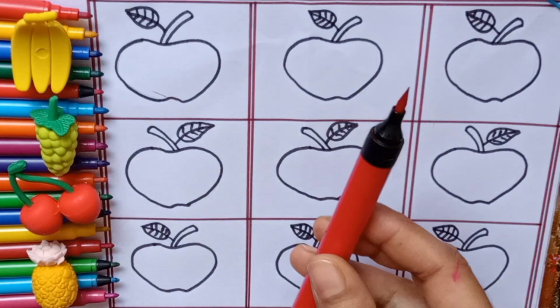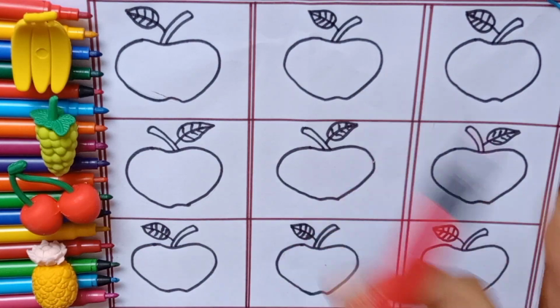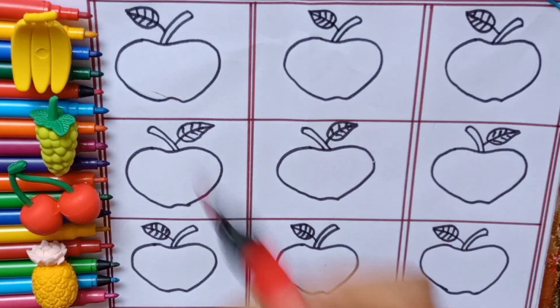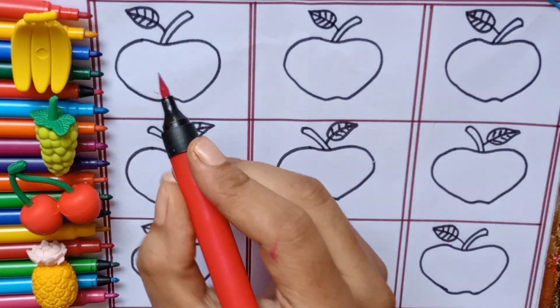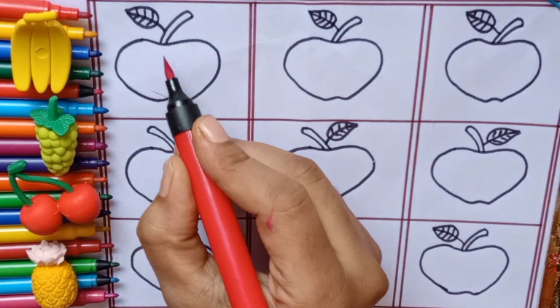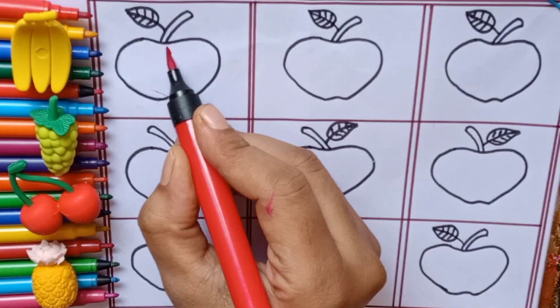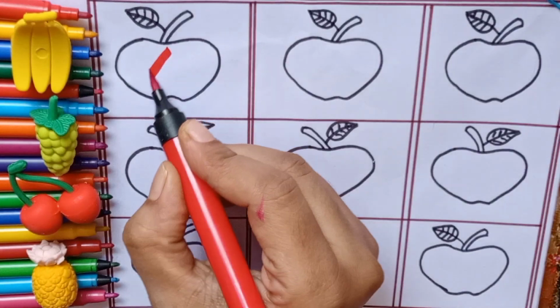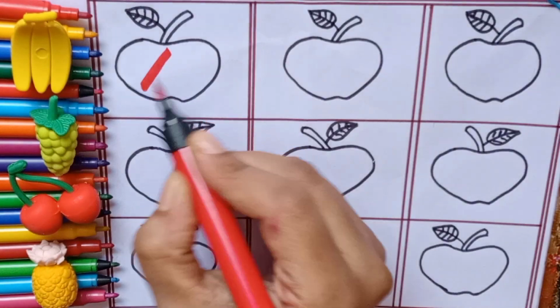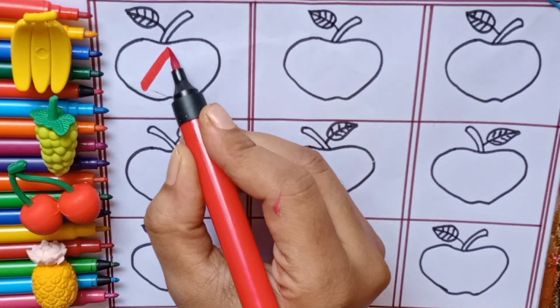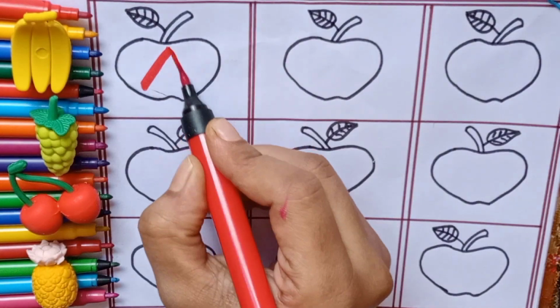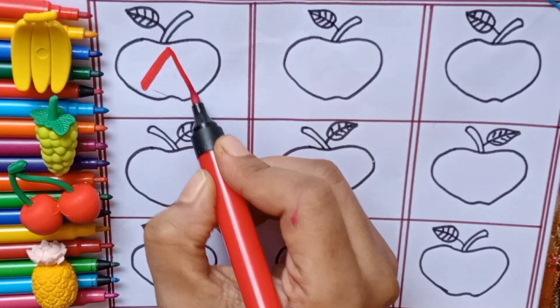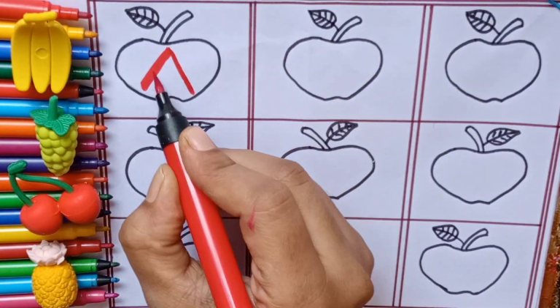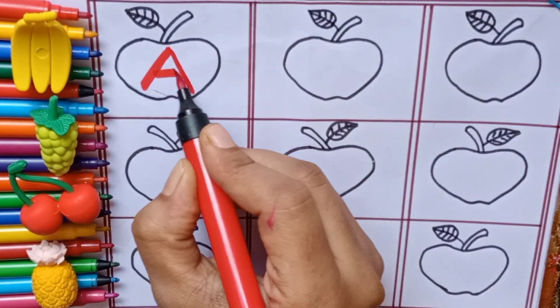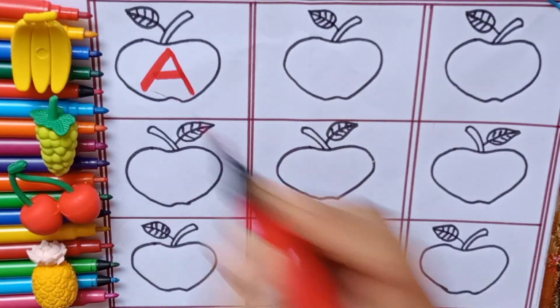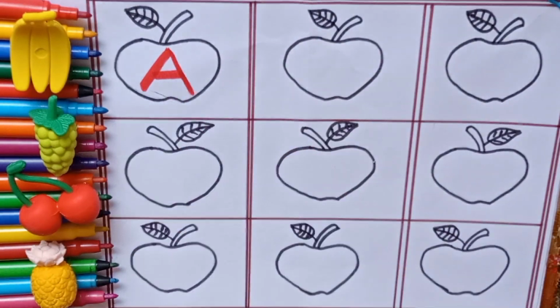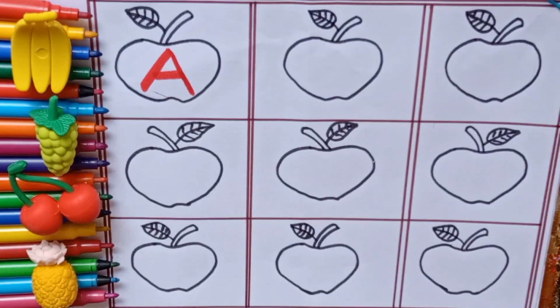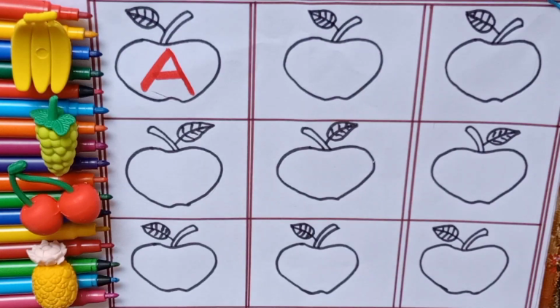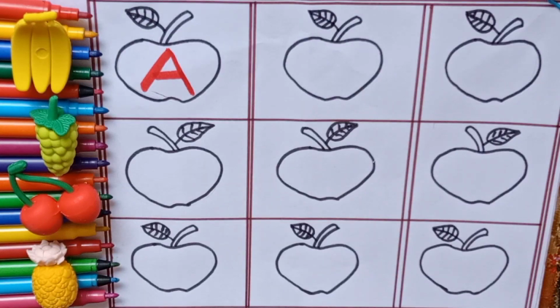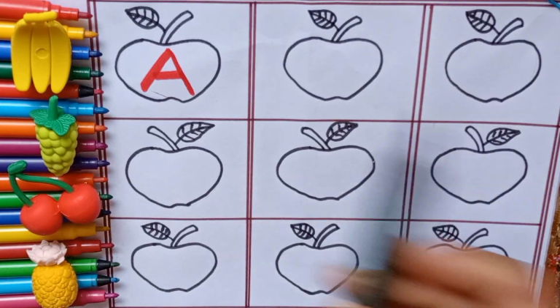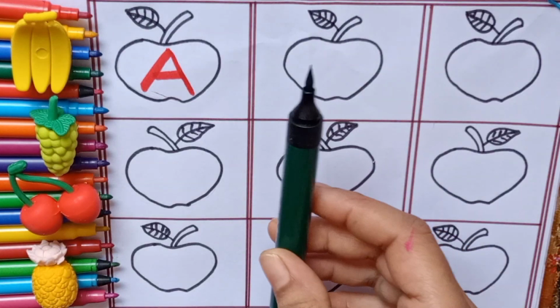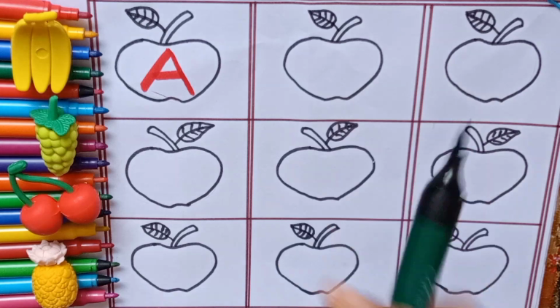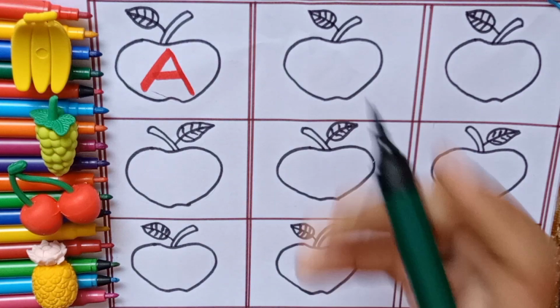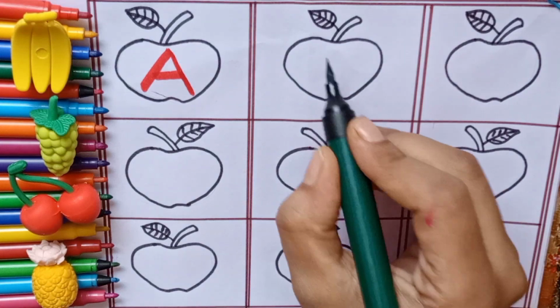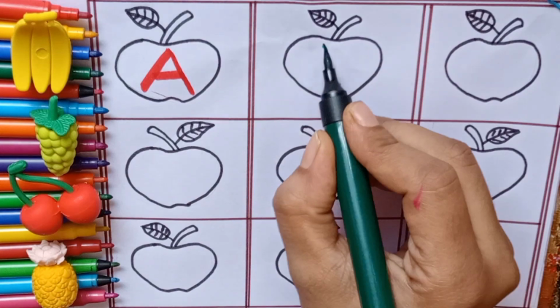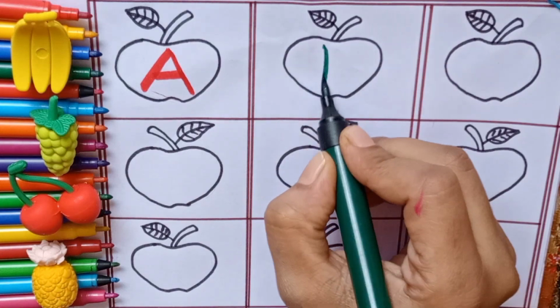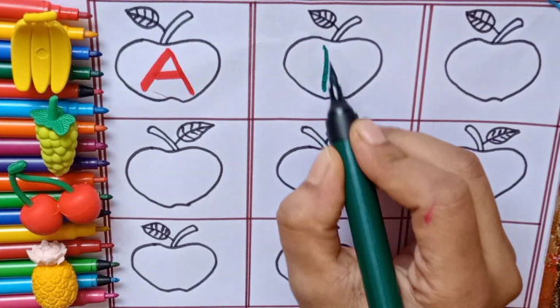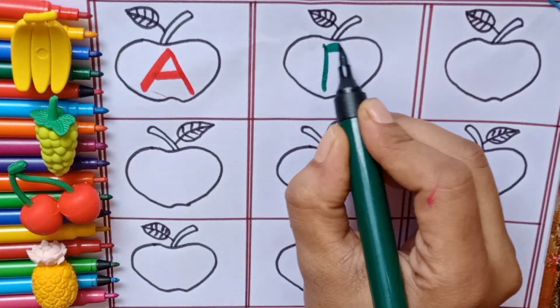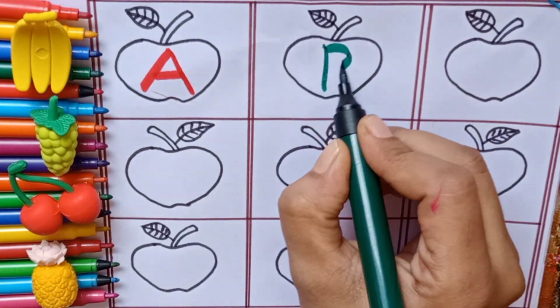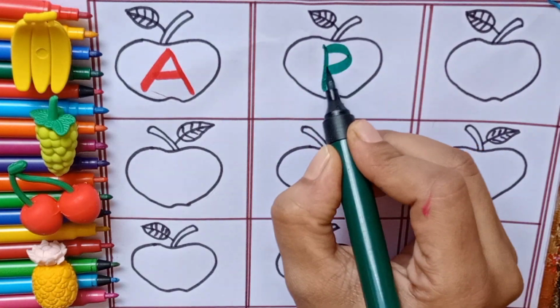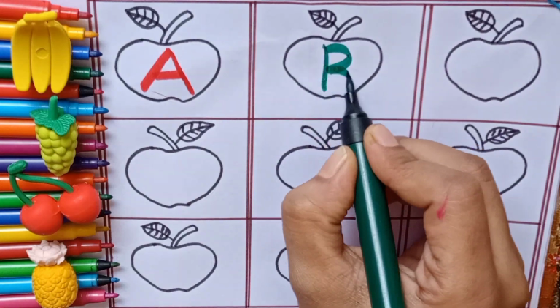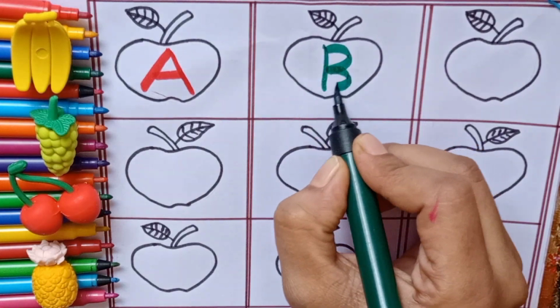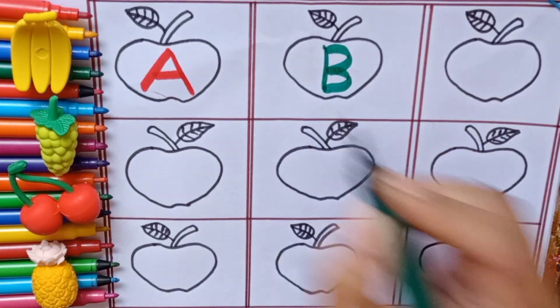Red color. A — A for apple. Green color. B — B for banana.